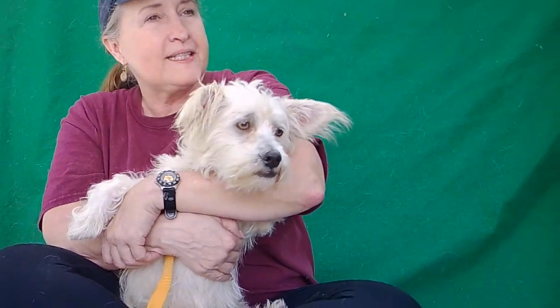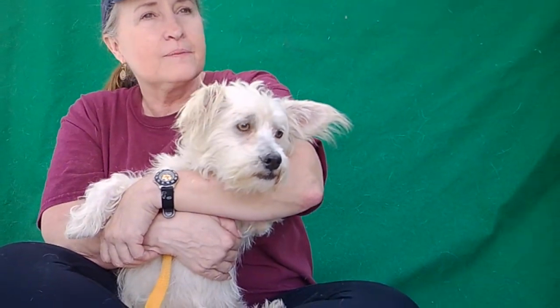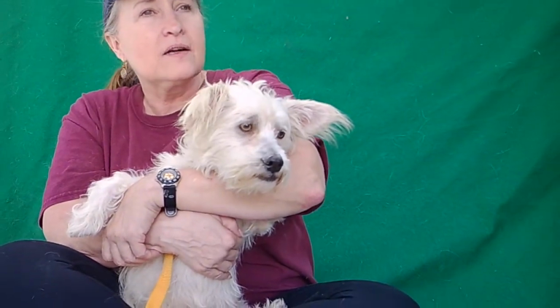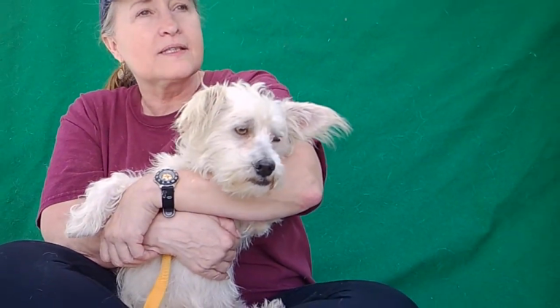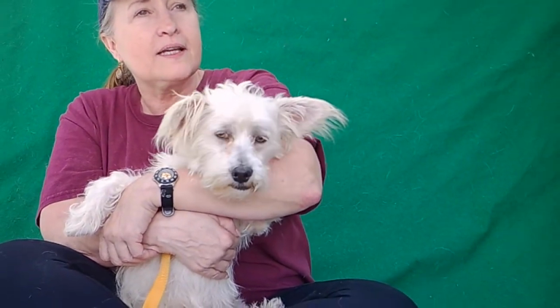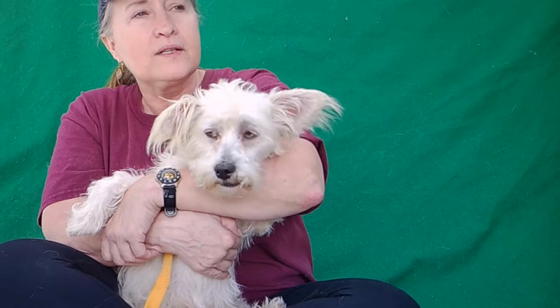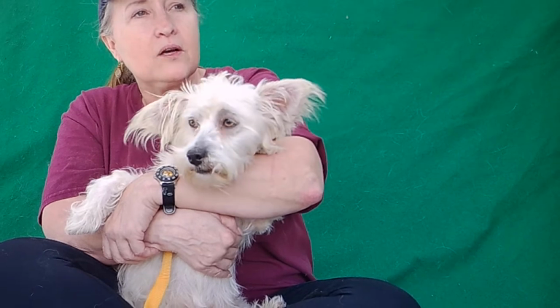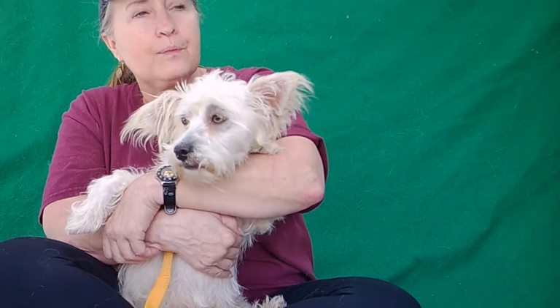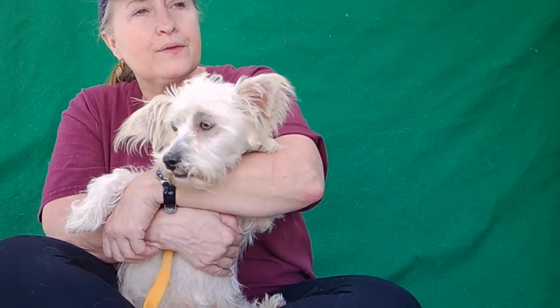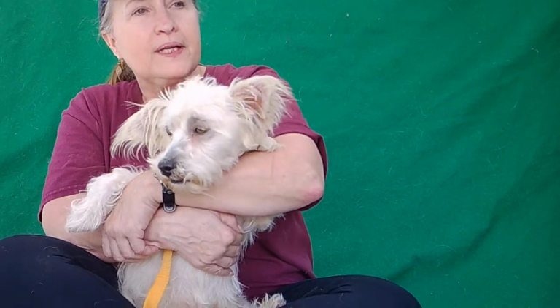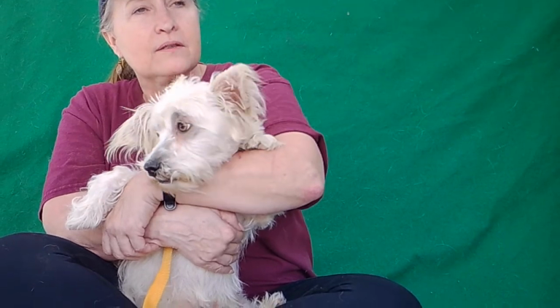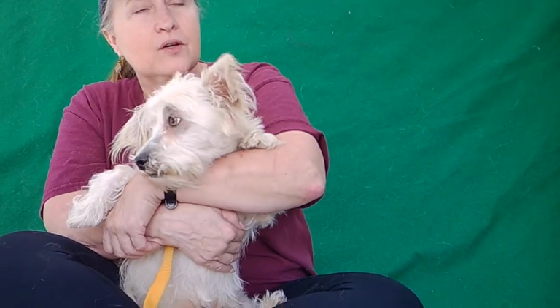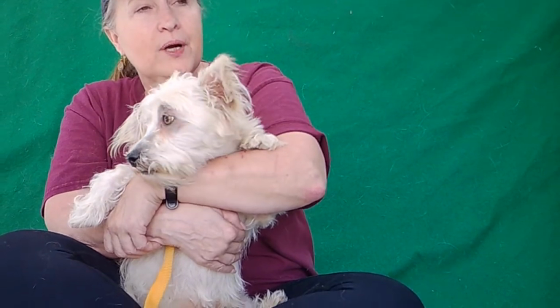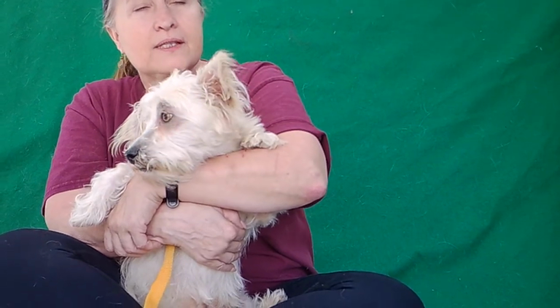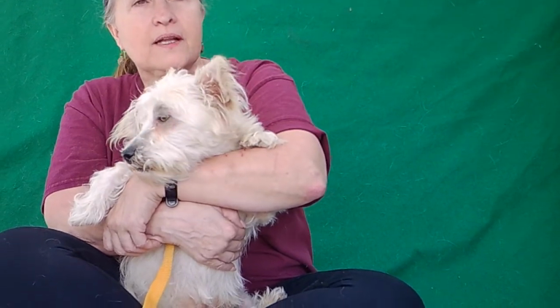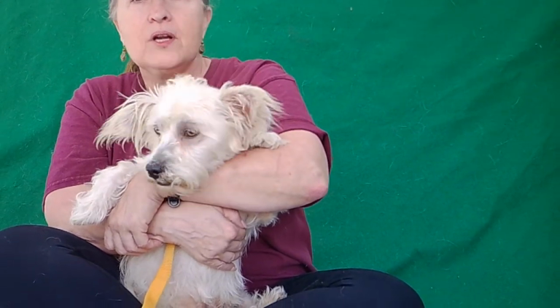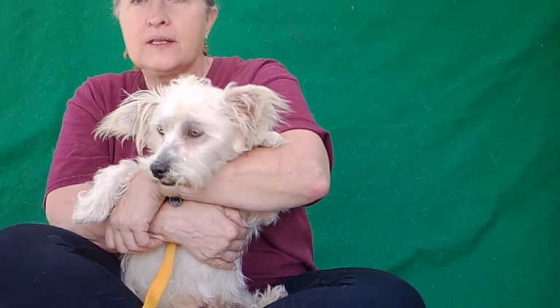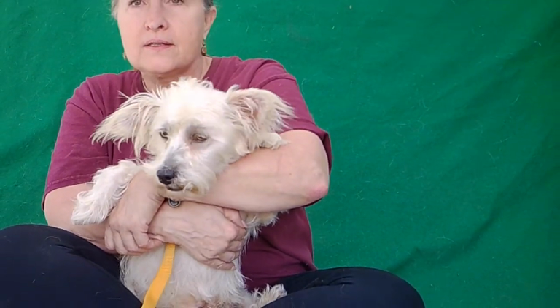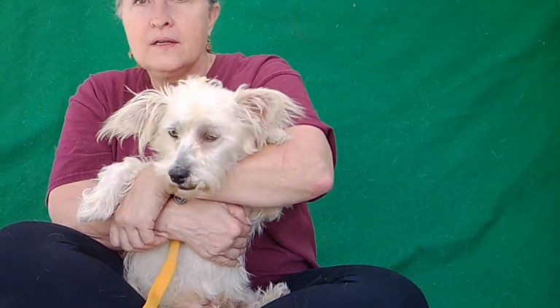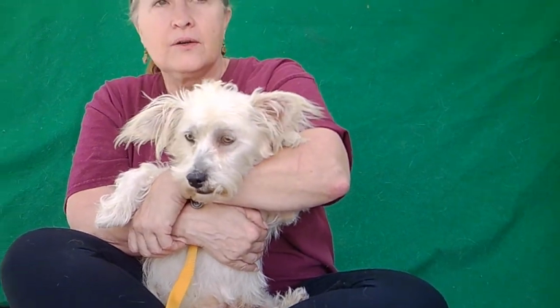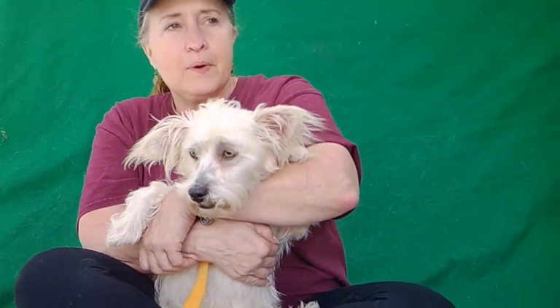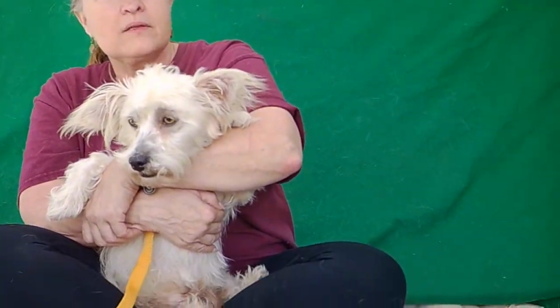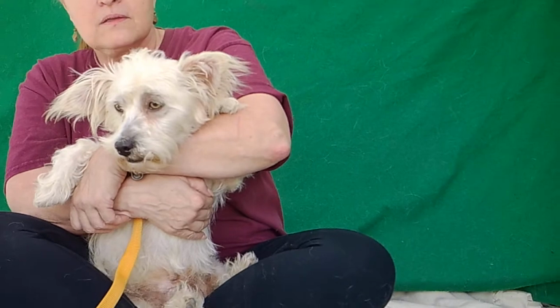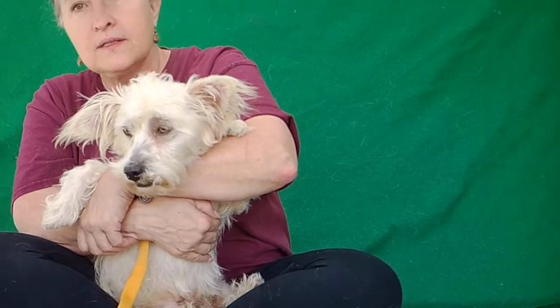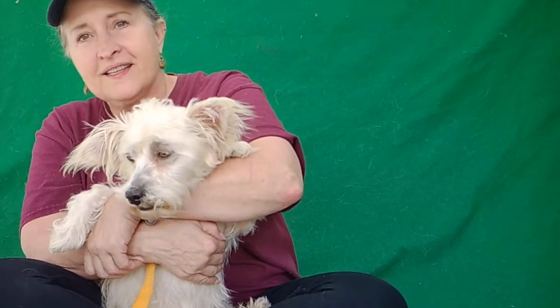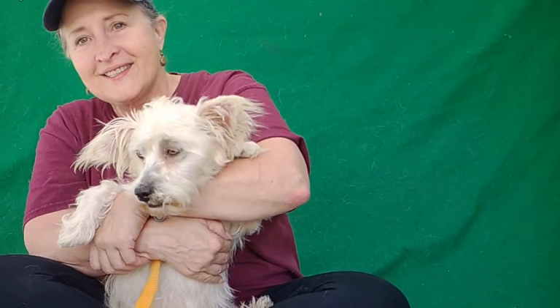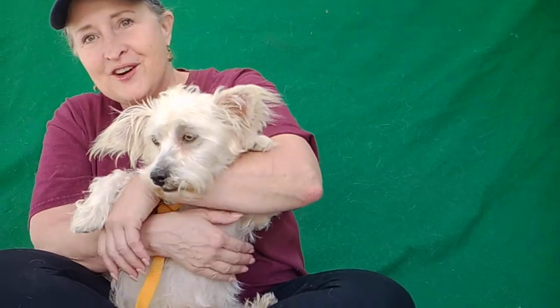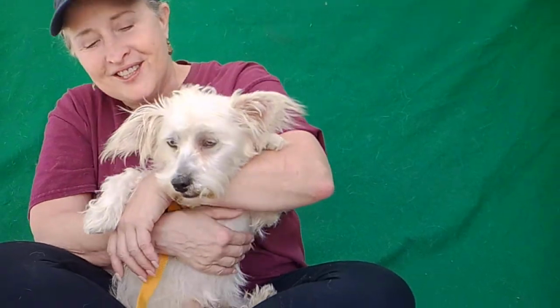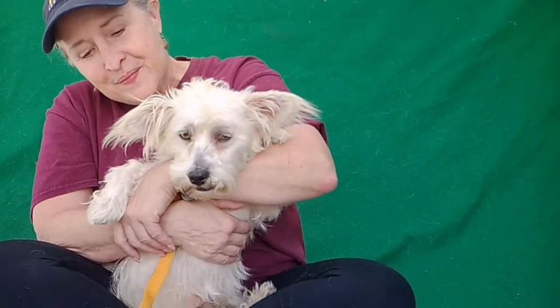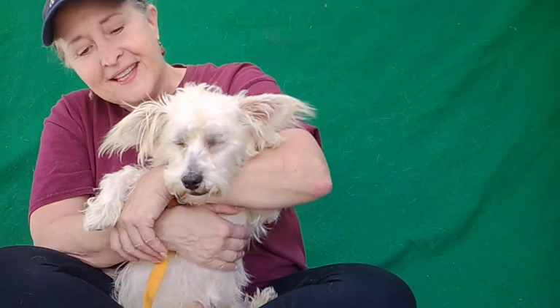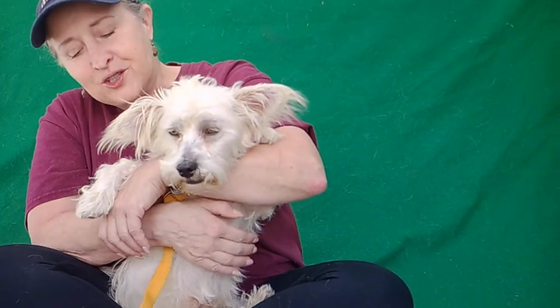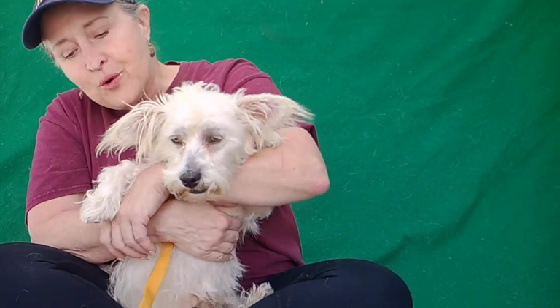He sees some dogs — it's like he wants to go play with them, but he also barks to let them know that he's boss. He's in charge. But he's adorable.